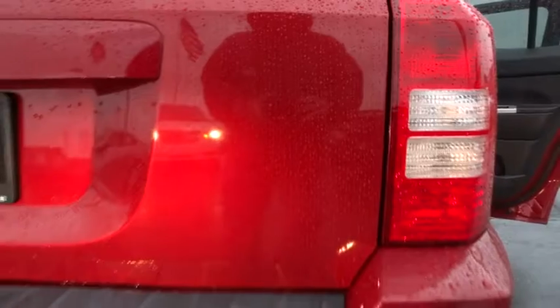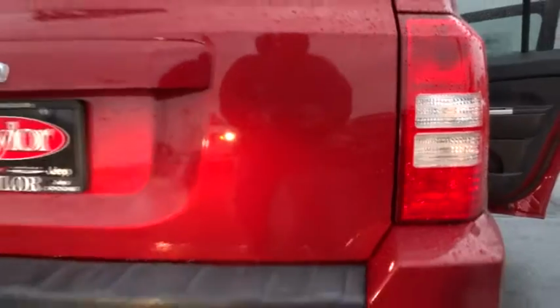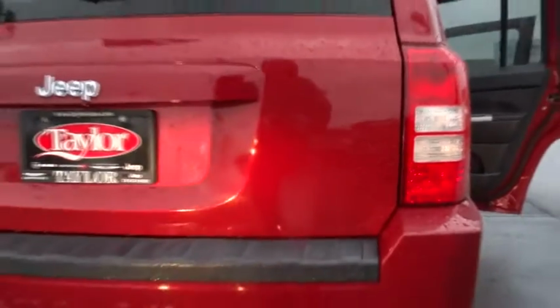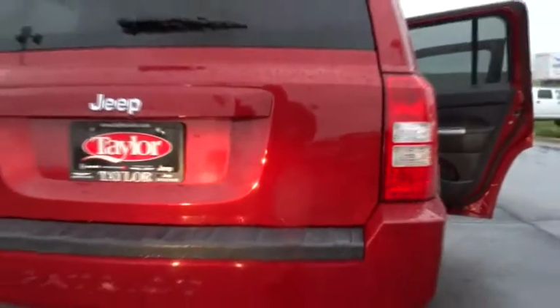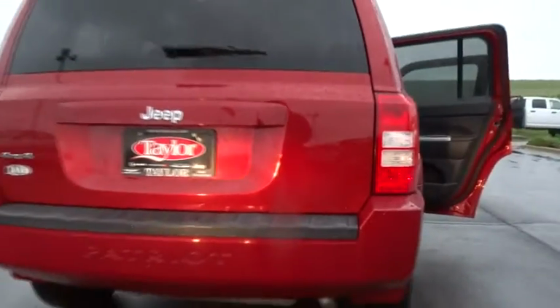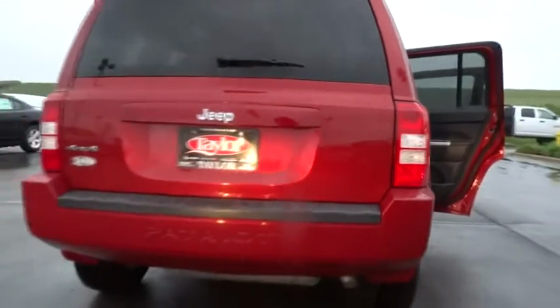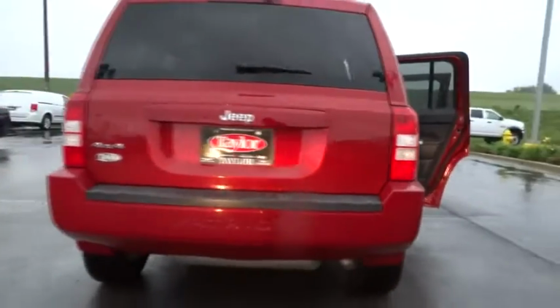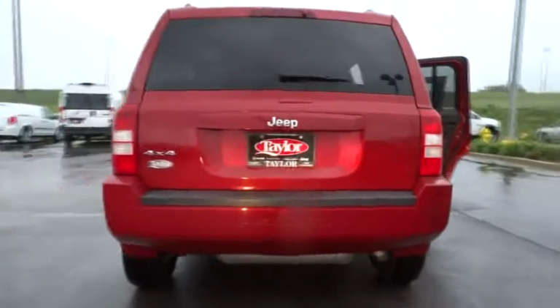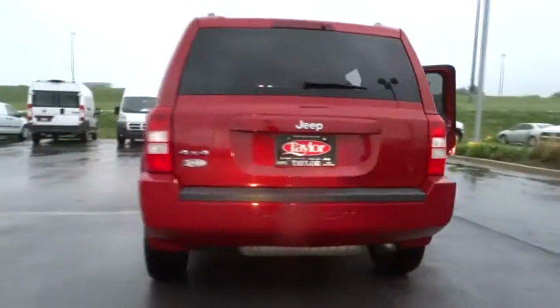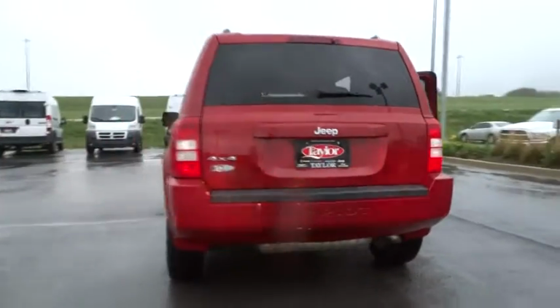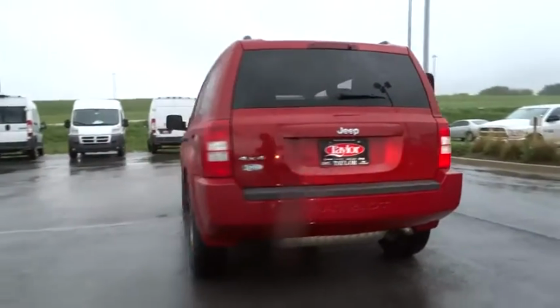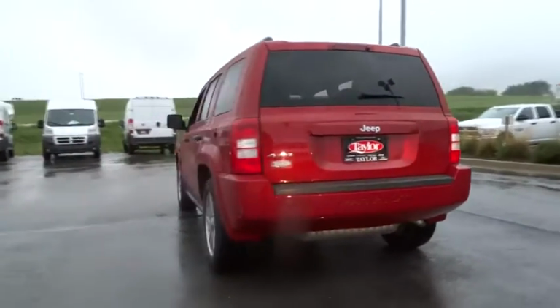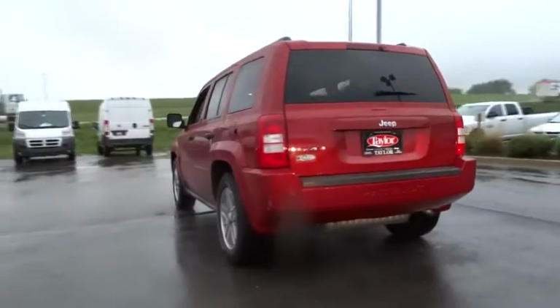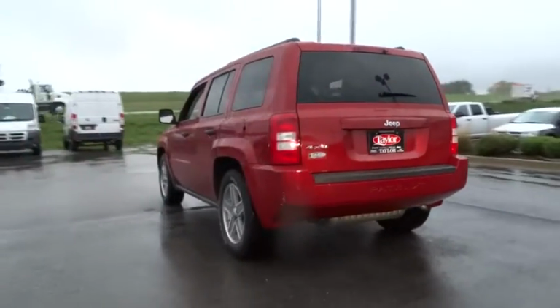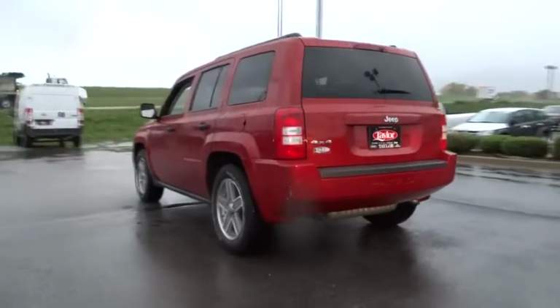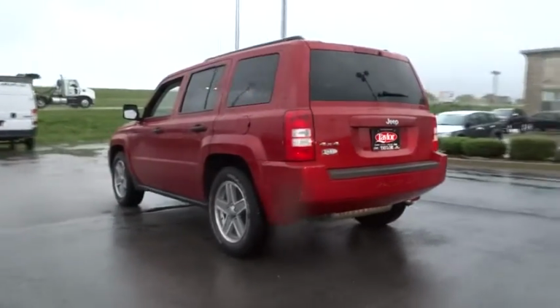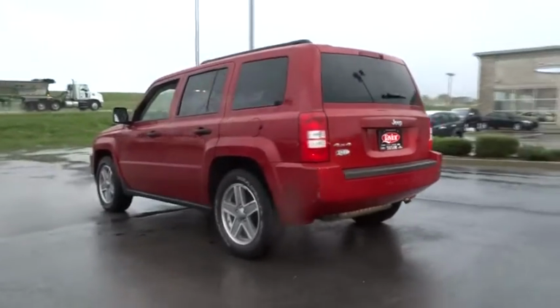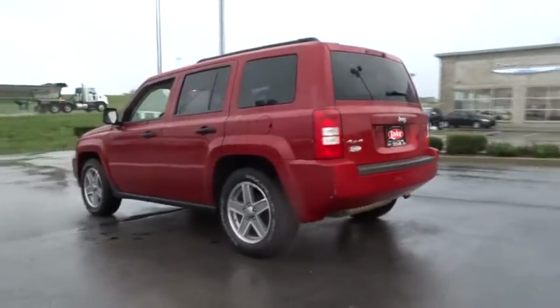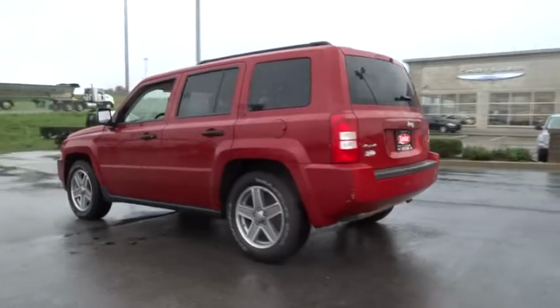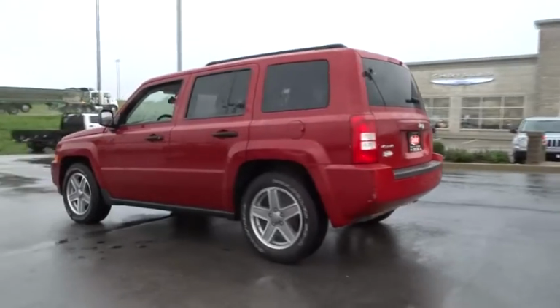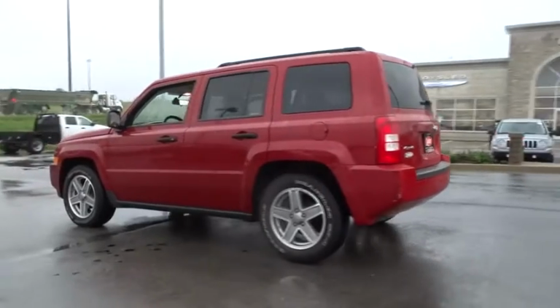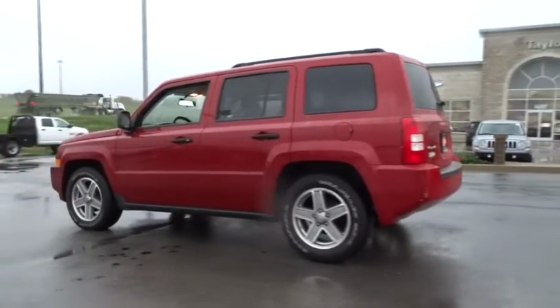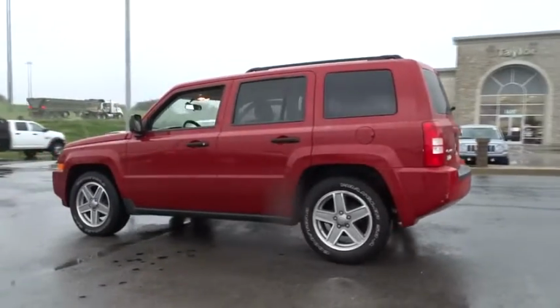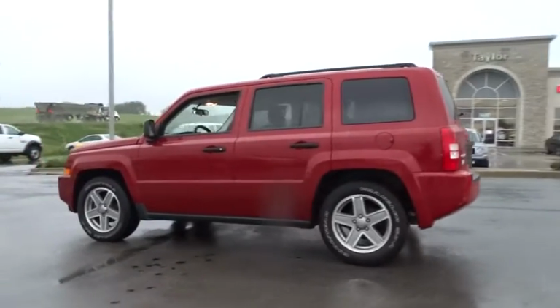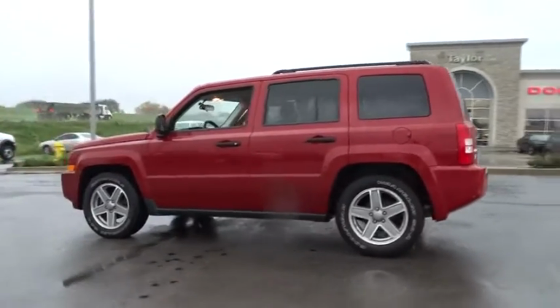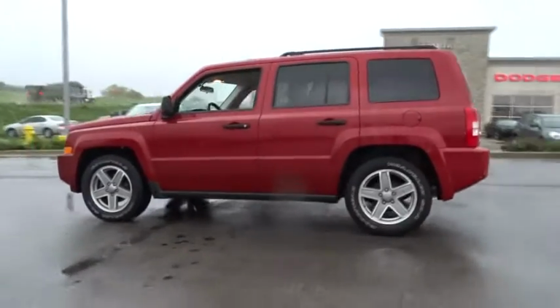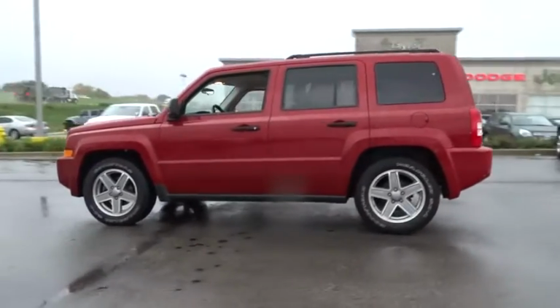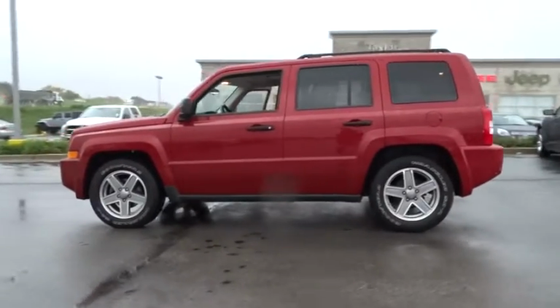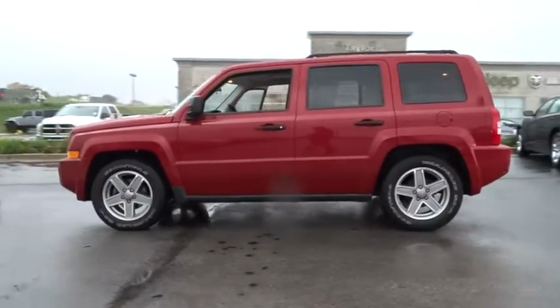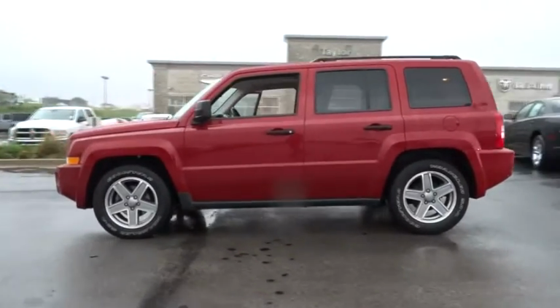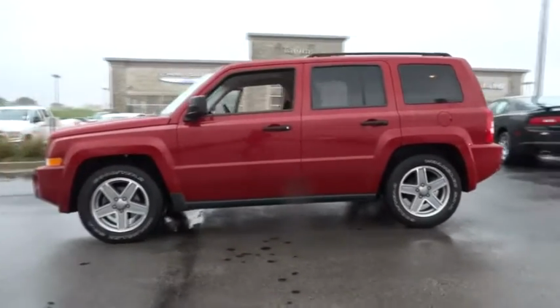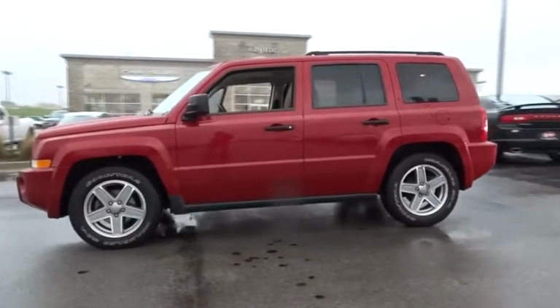The 2008 Patriot. The Jeep Patriot is unmistakably a Jeep. It looks like a cross between a Jeep Liberty and Jeep Compass, or maybe a three-quarter scale version of the big Jeep Commander.